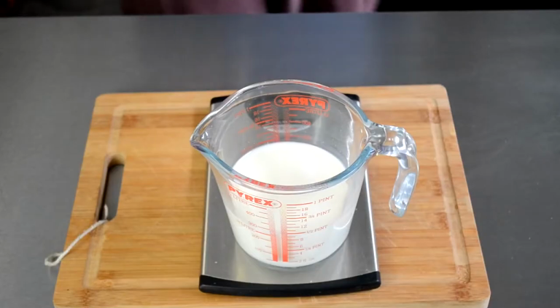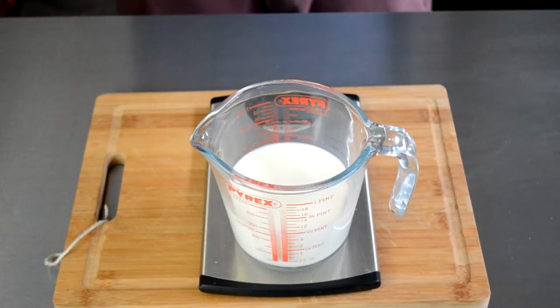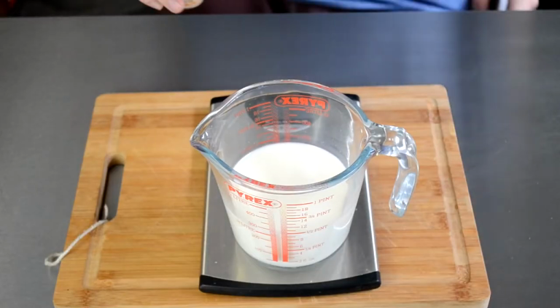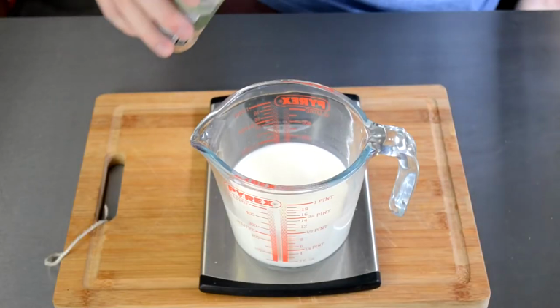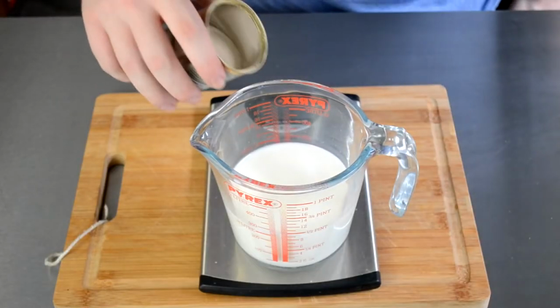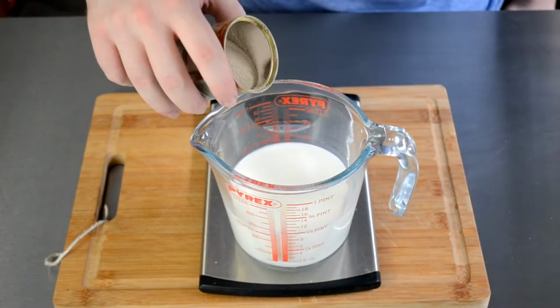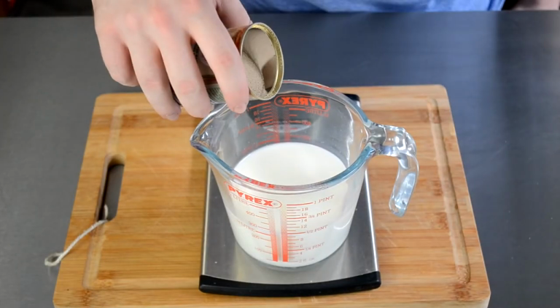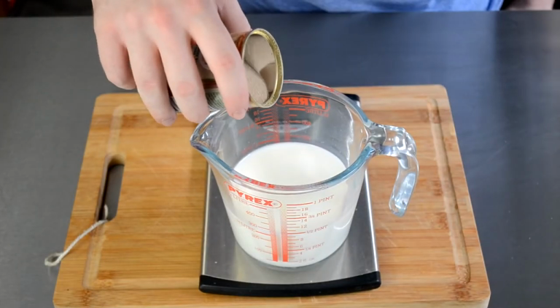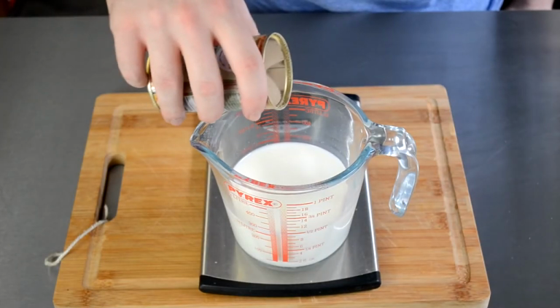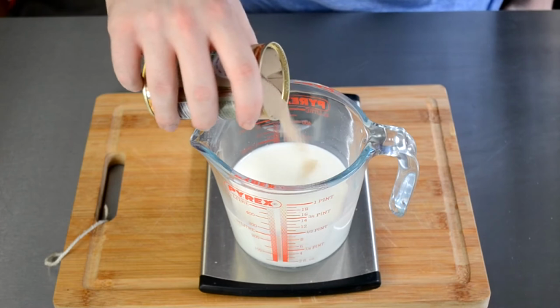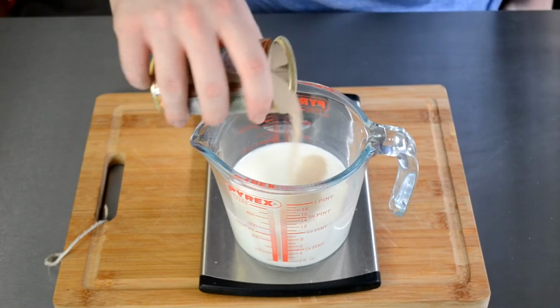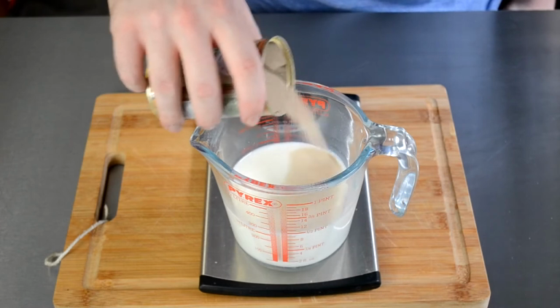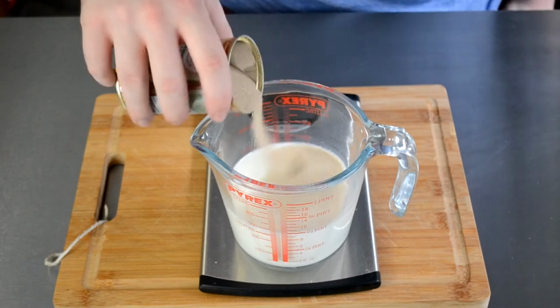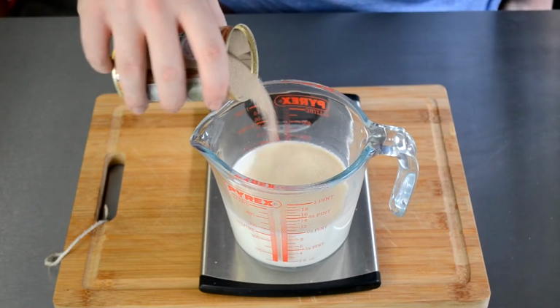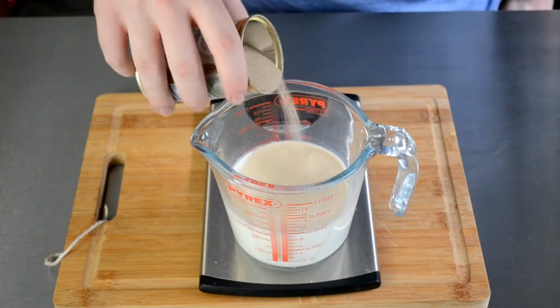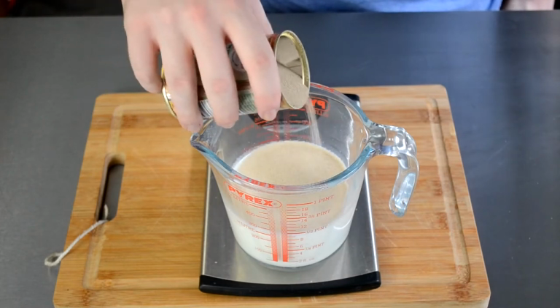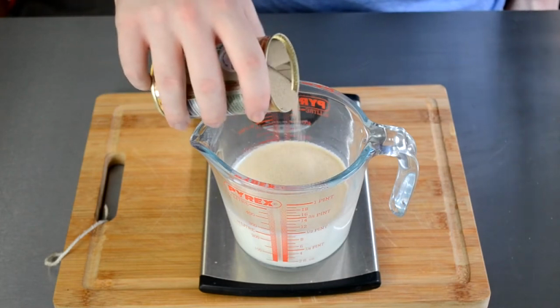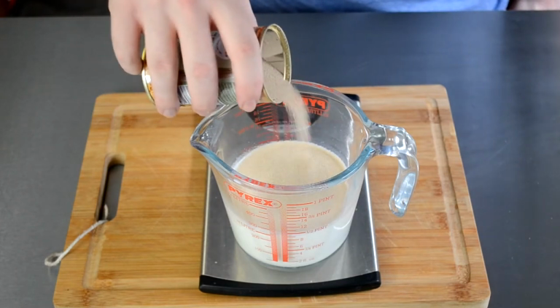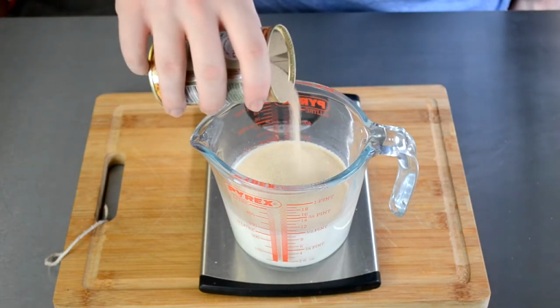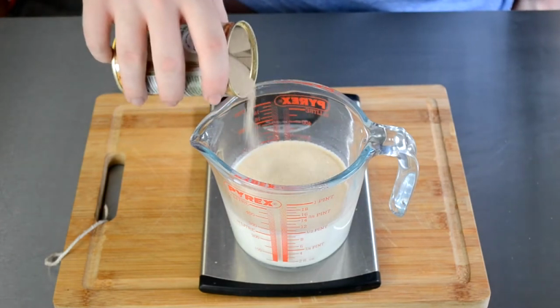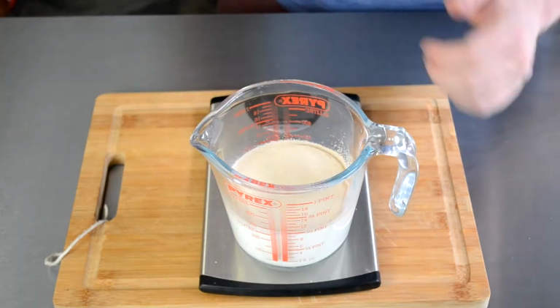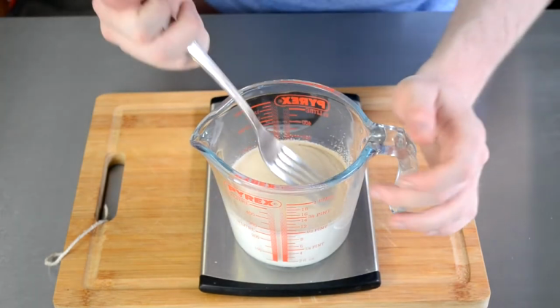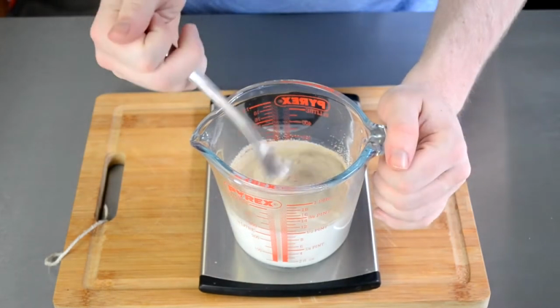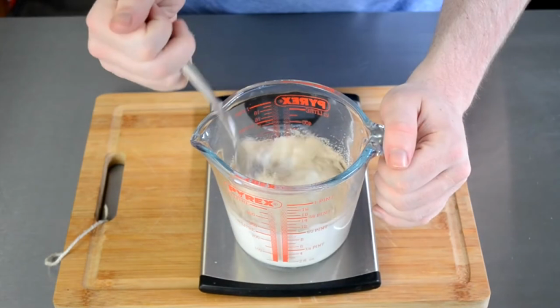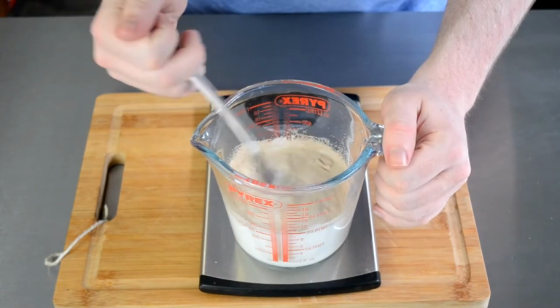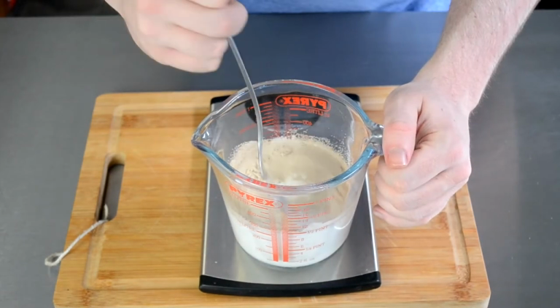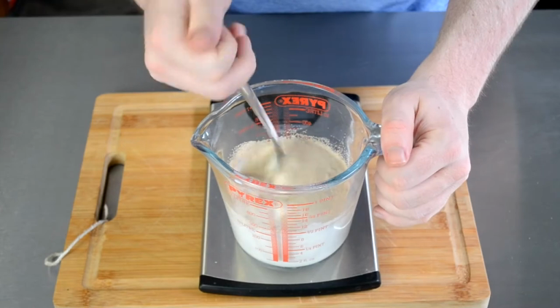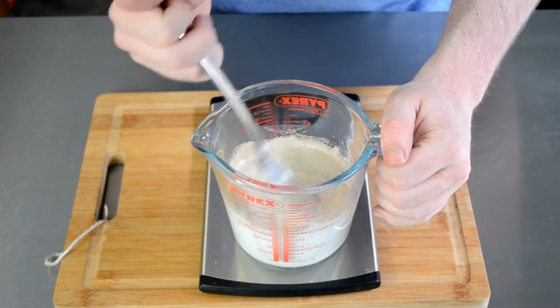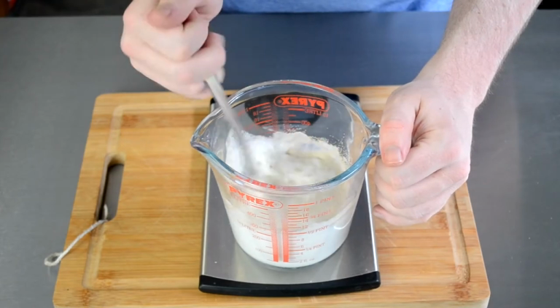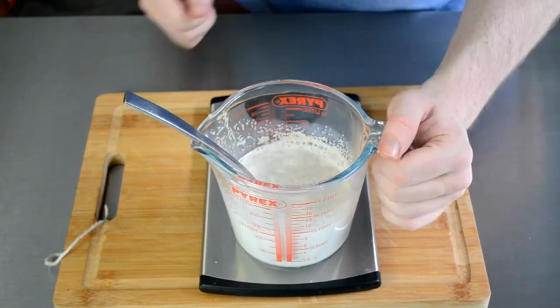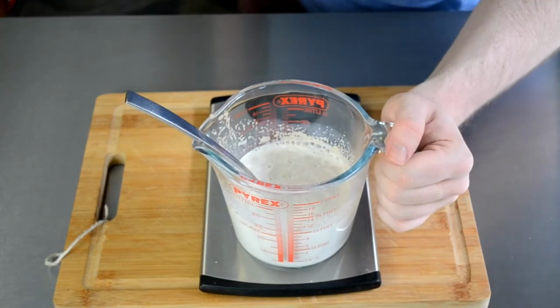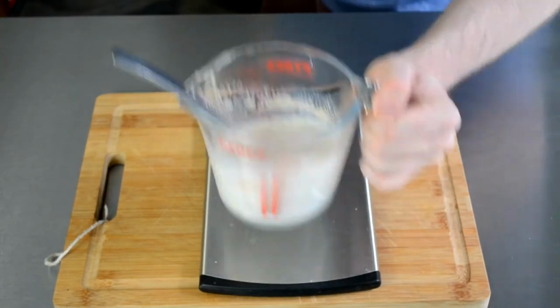We're going to begin by combining around 250ml of warm milk with around 7 grams of yeast. Once we give this a mix, we're going to set this aside for a few minutes.